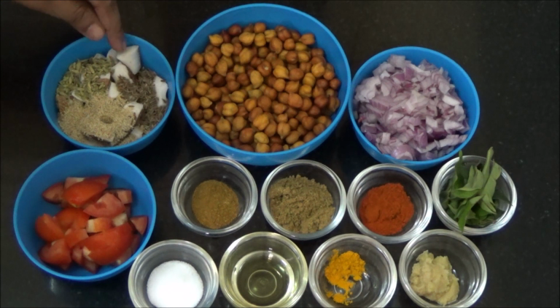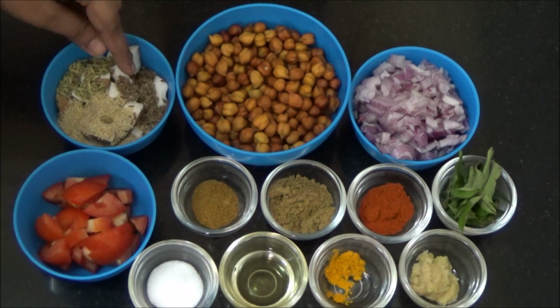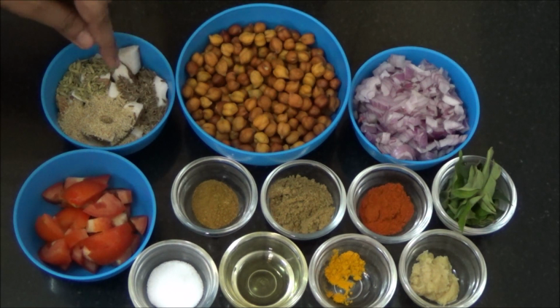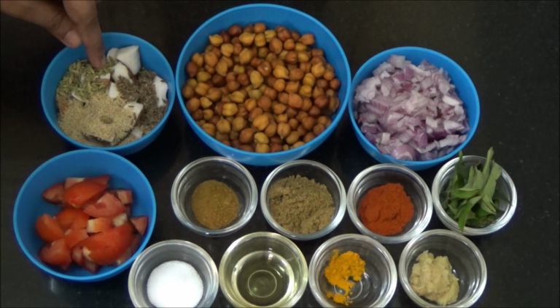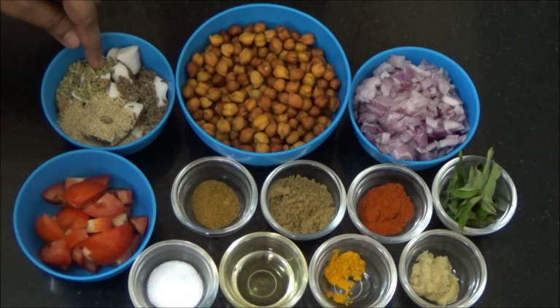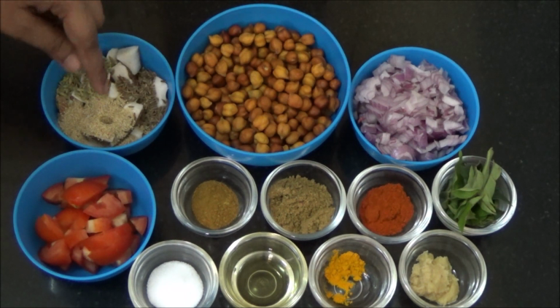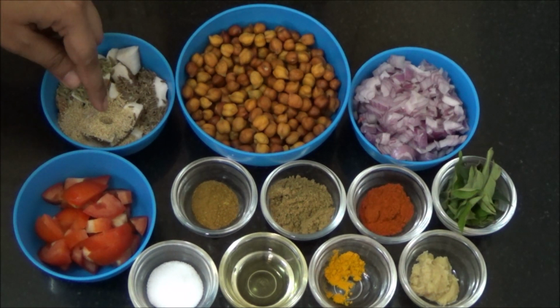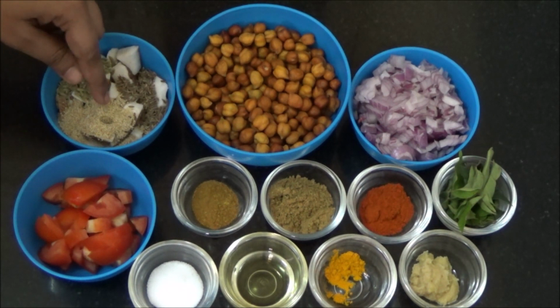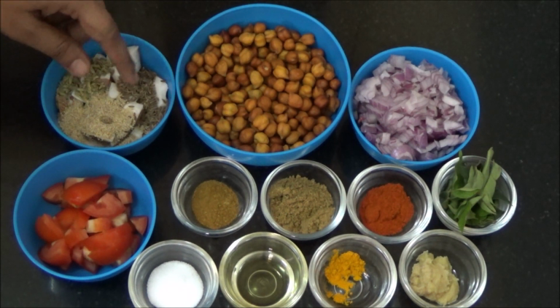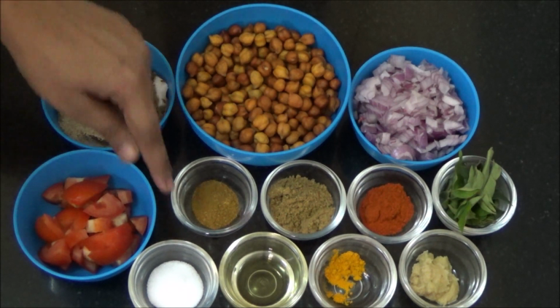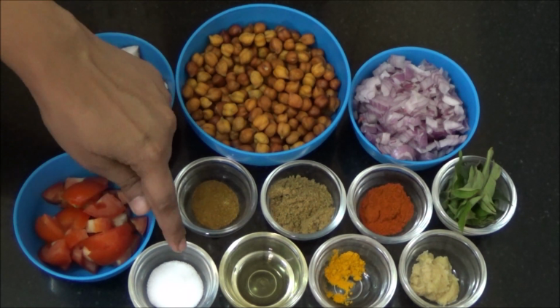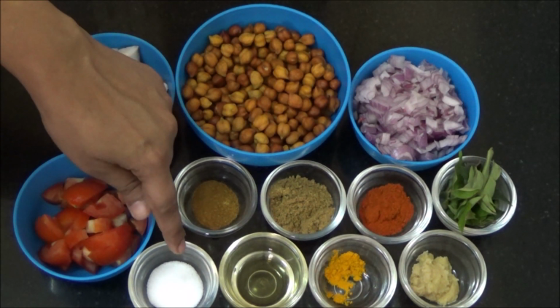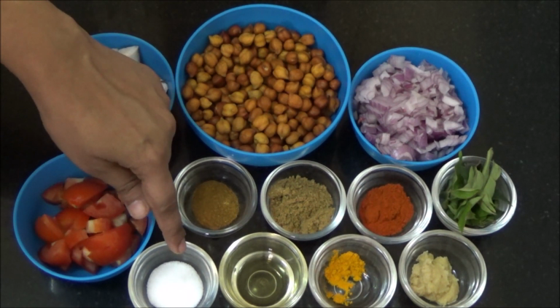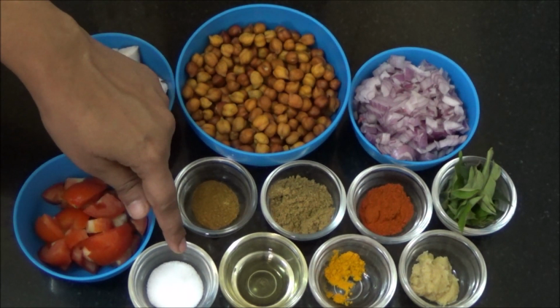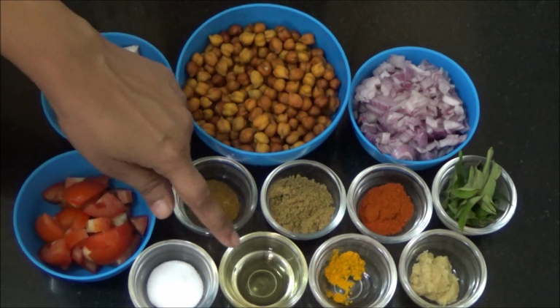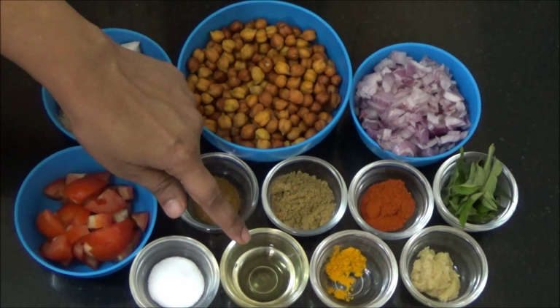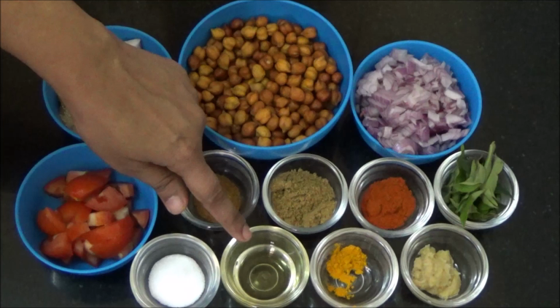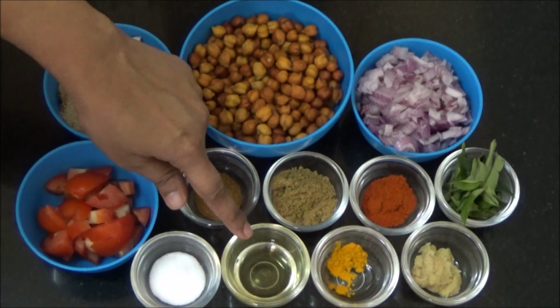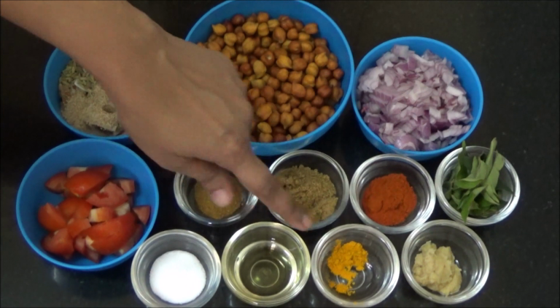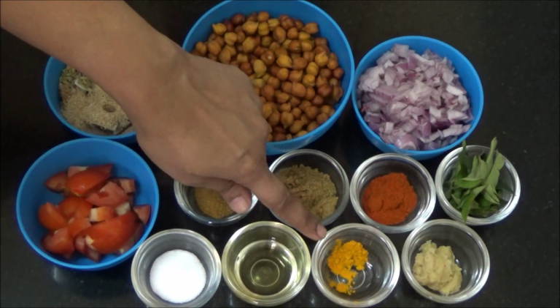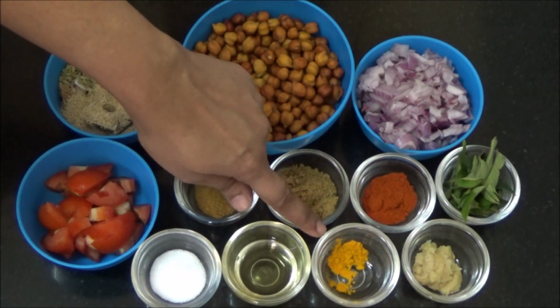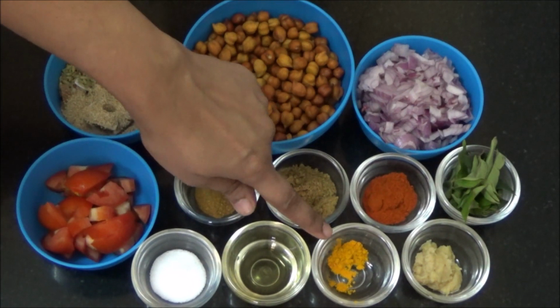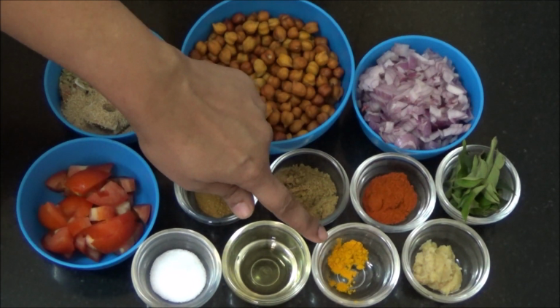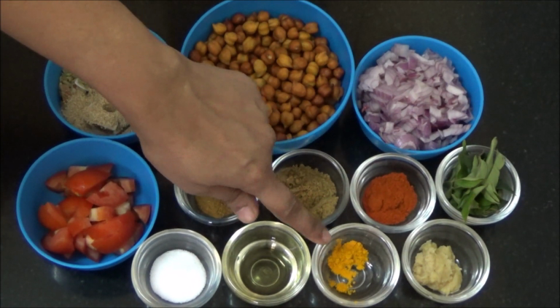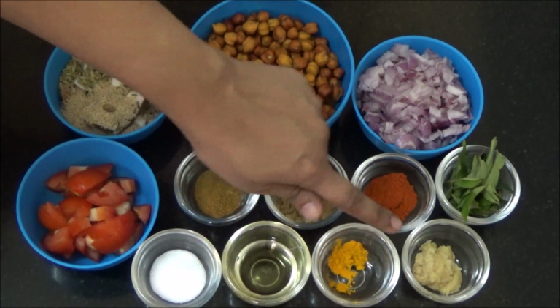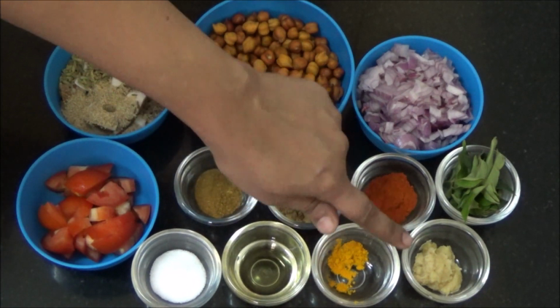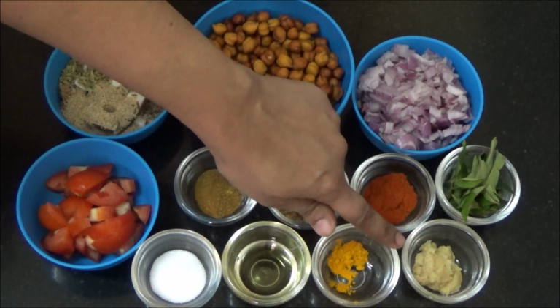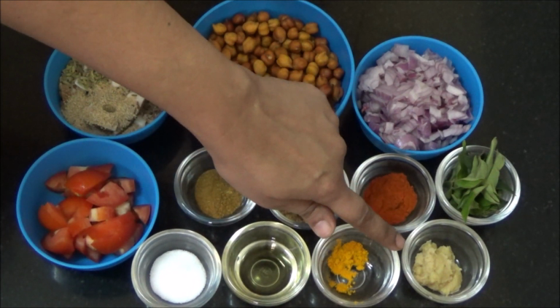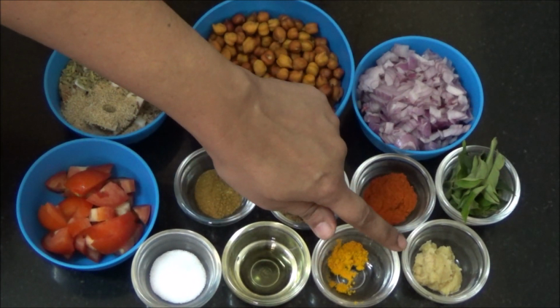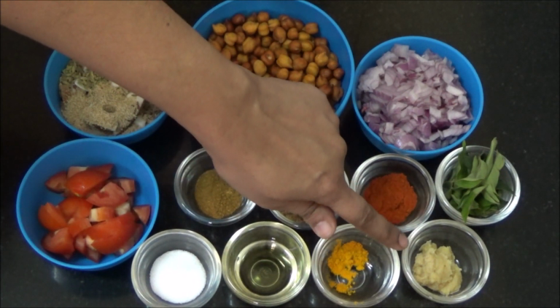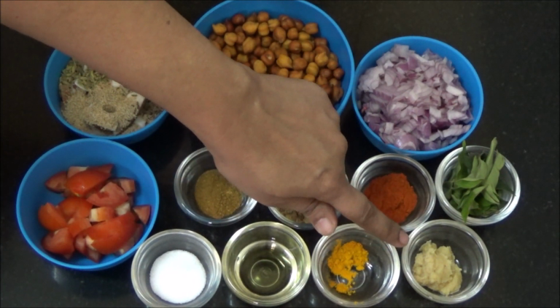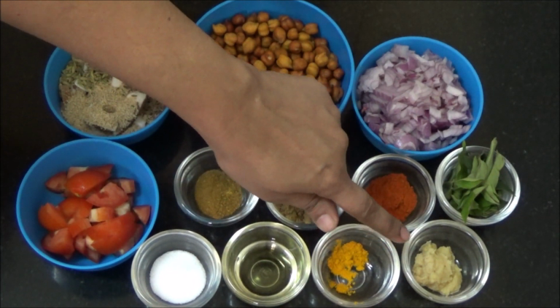In Tamil: thenga, jeeragam, perinjeeragam, kasakasa. Salt or uppu, oil or ennai, turmeric powder or manjal thul, ginger garlic paste or inji poondu viludu.